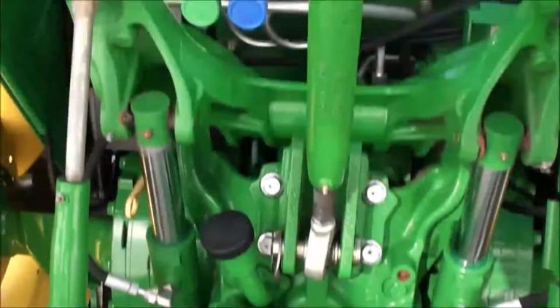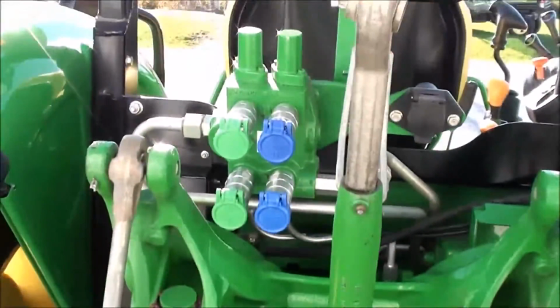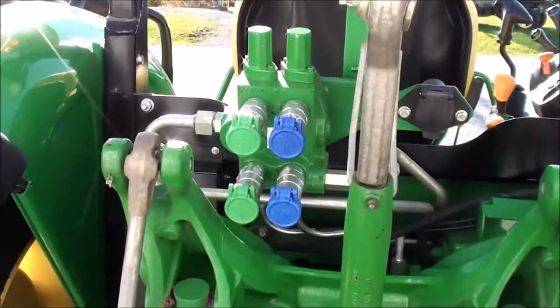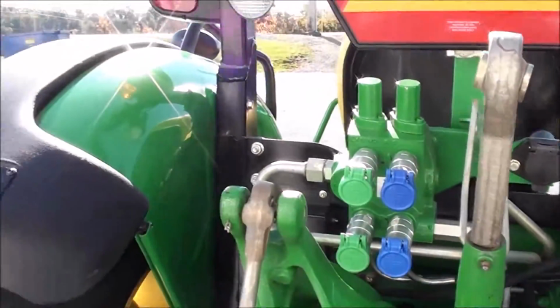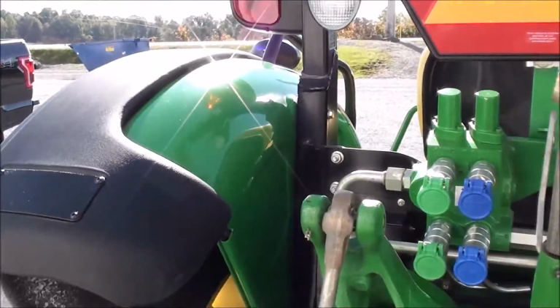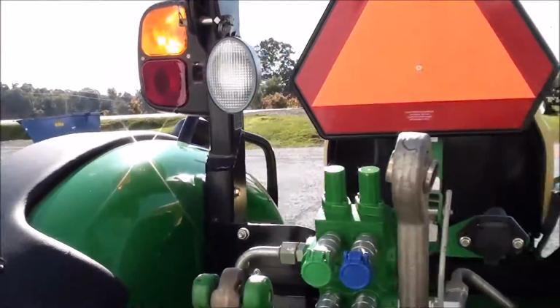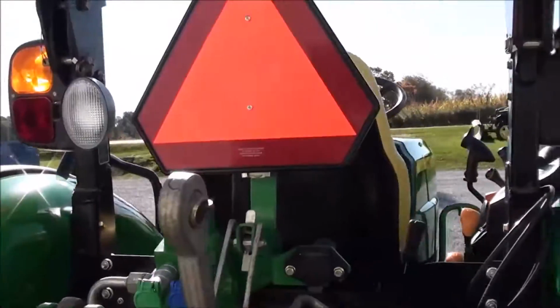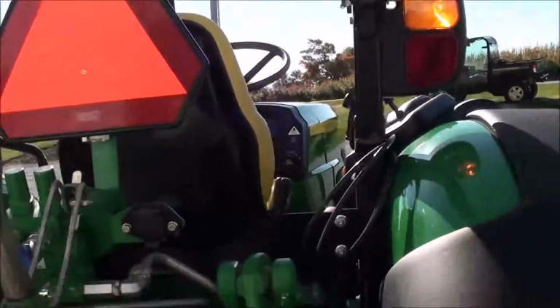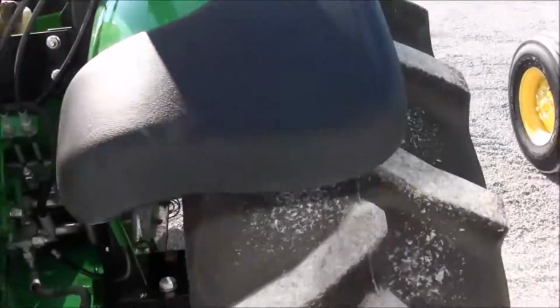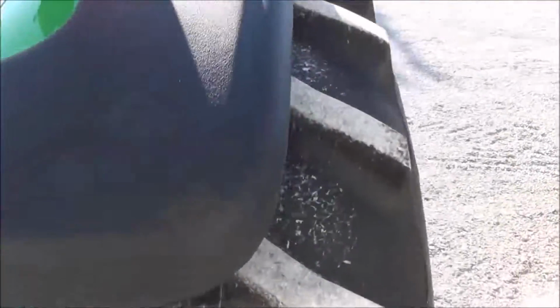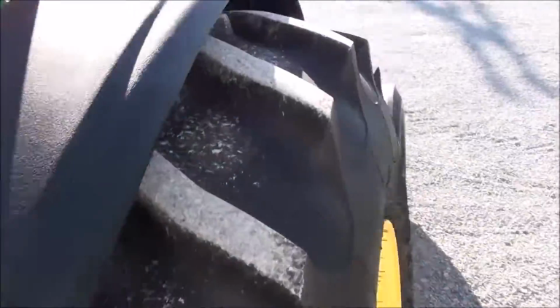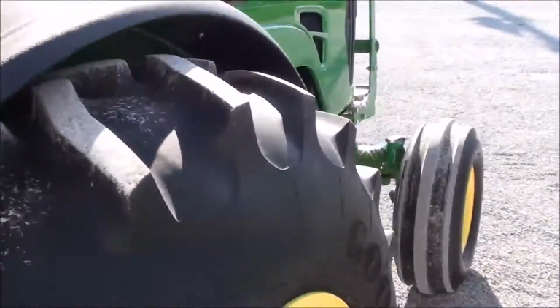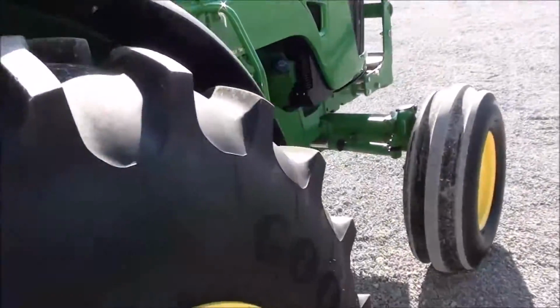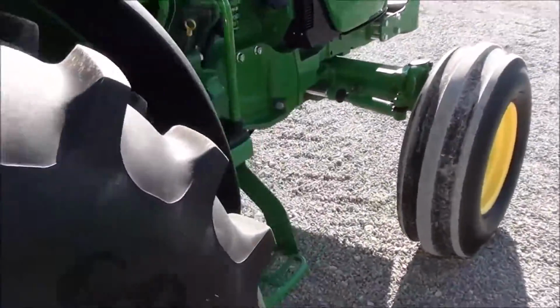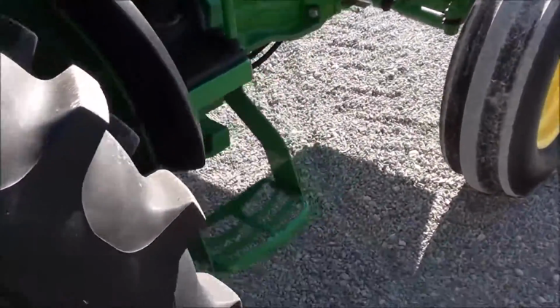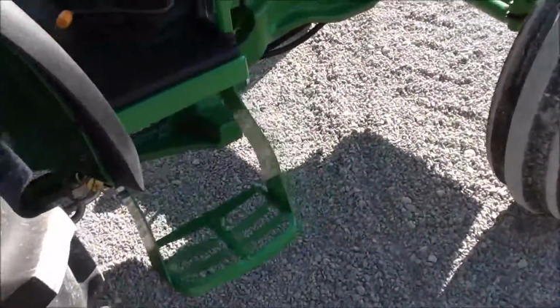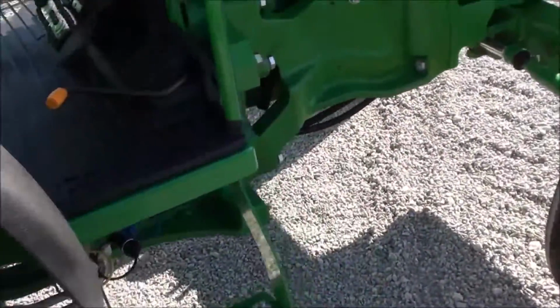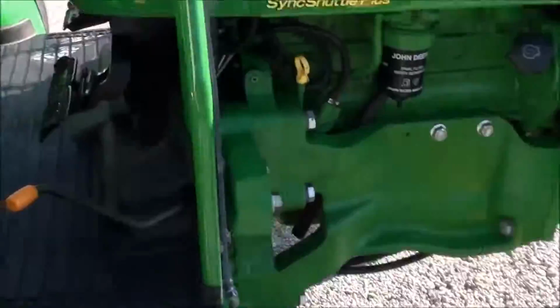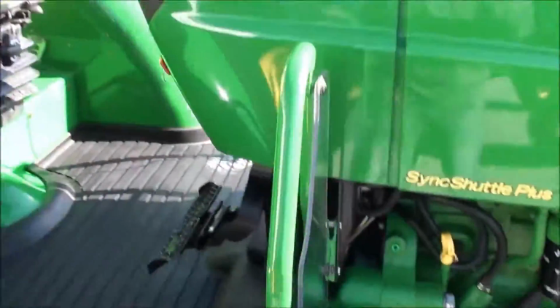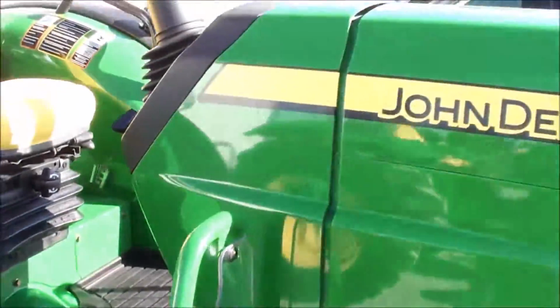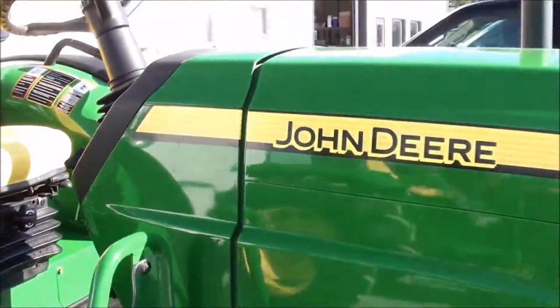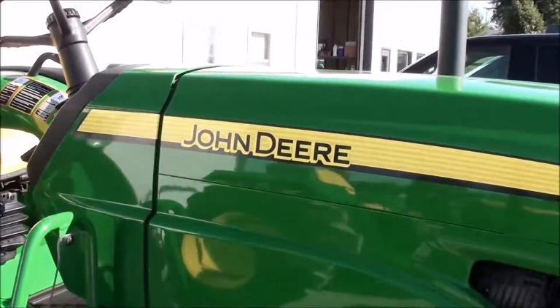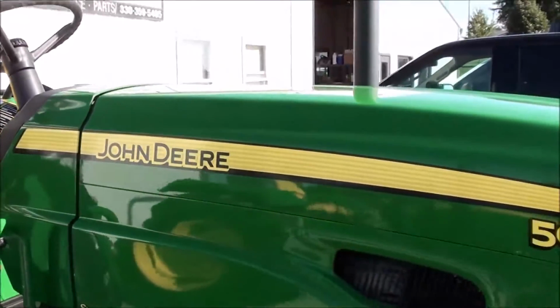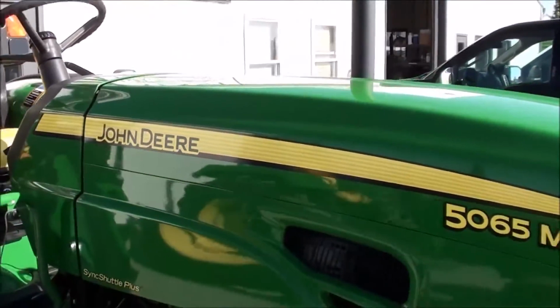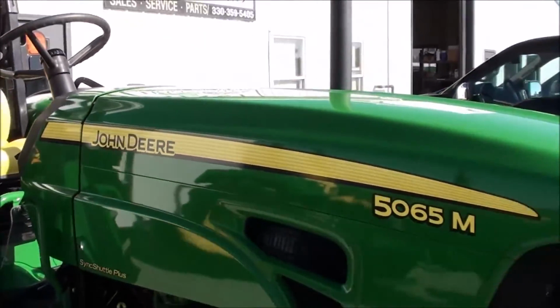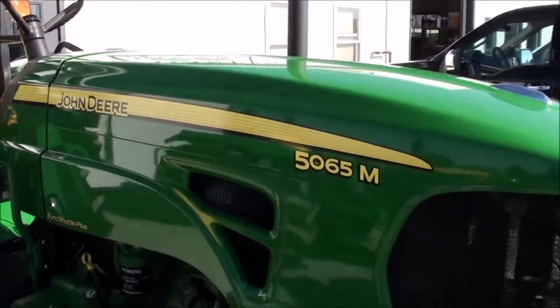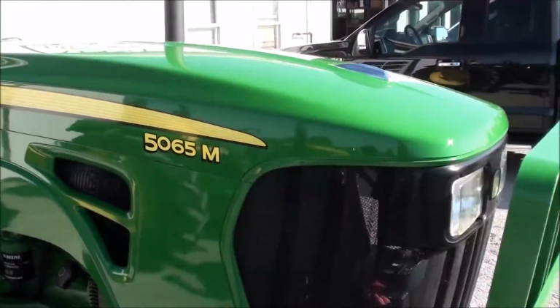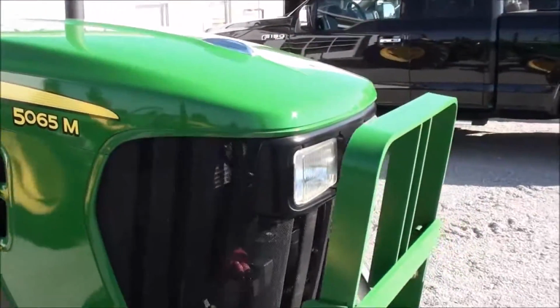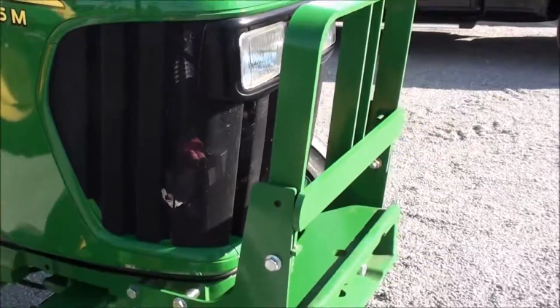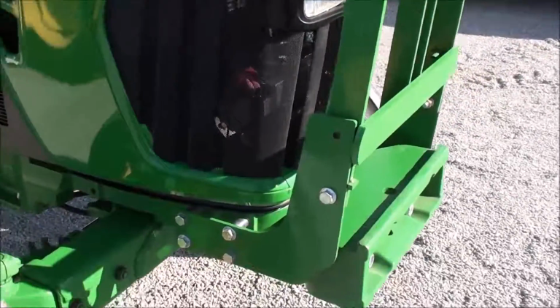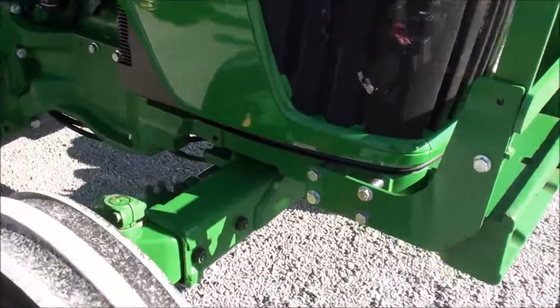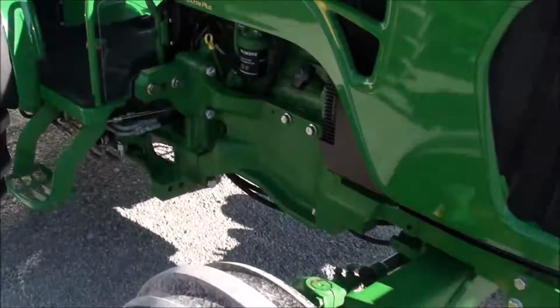There are dual hydraulics in the rear as well, along with a rear work light. It's one of the cleanest 2011 tractors you'll find — a very sharp tractor.